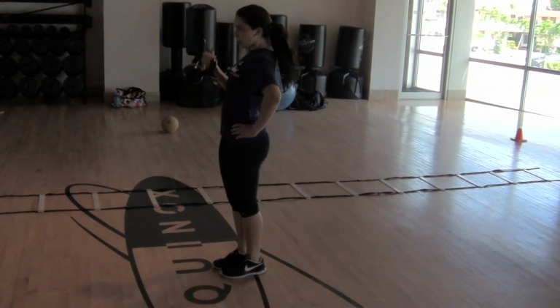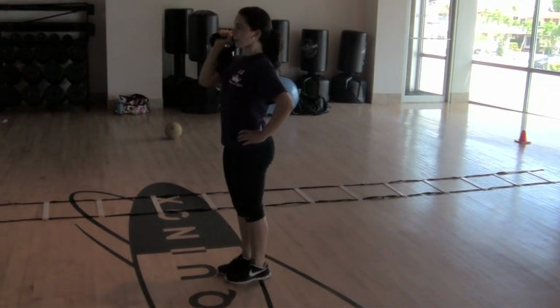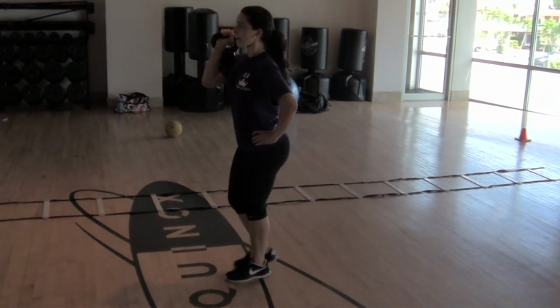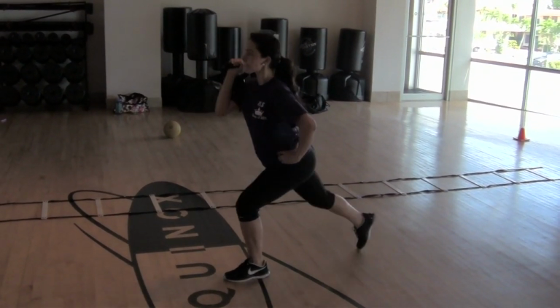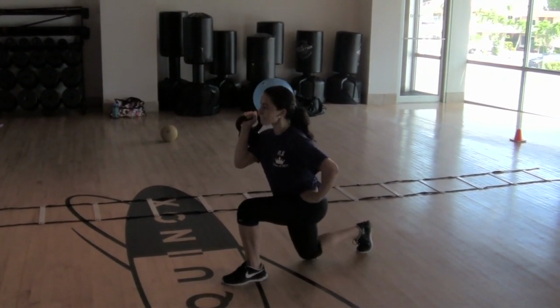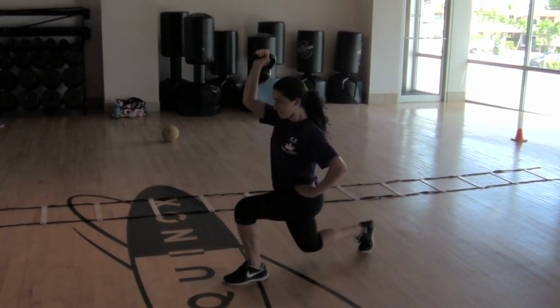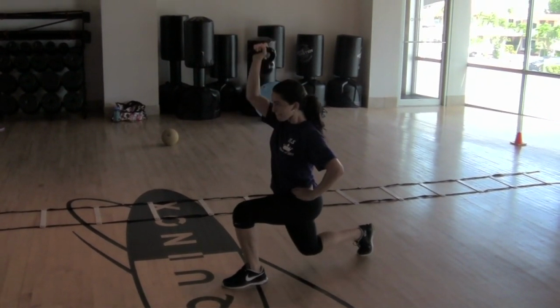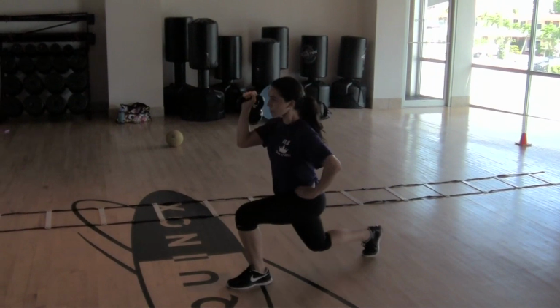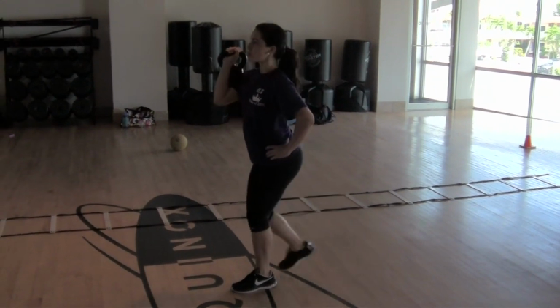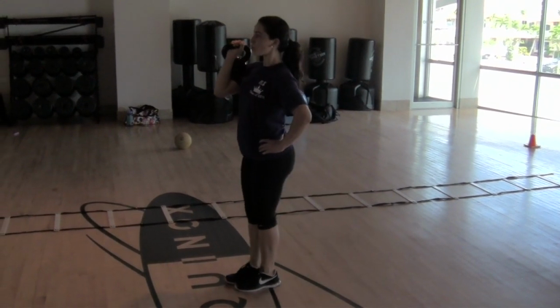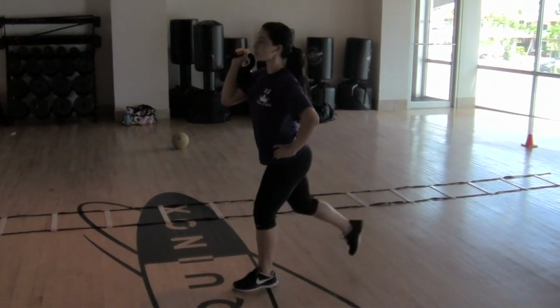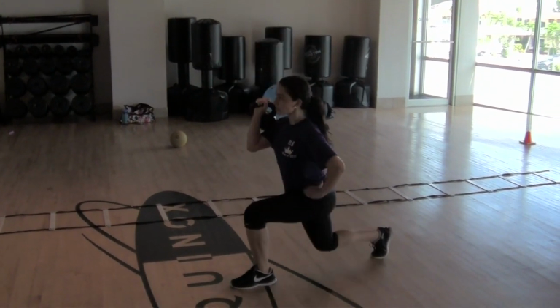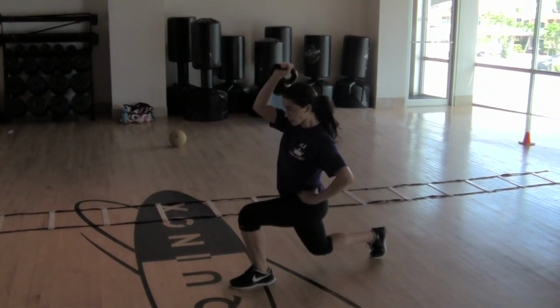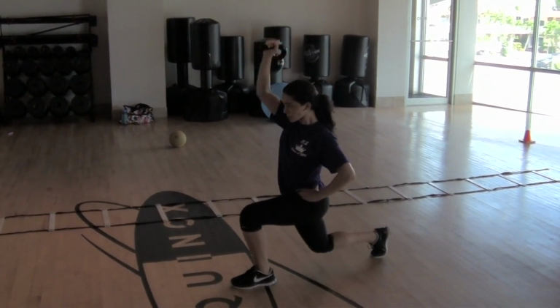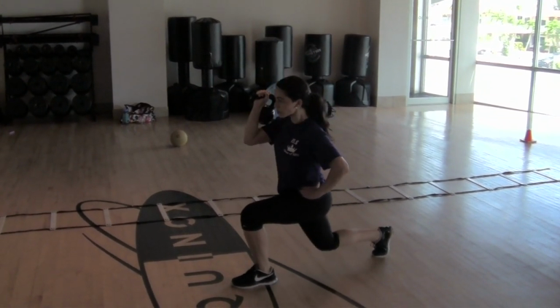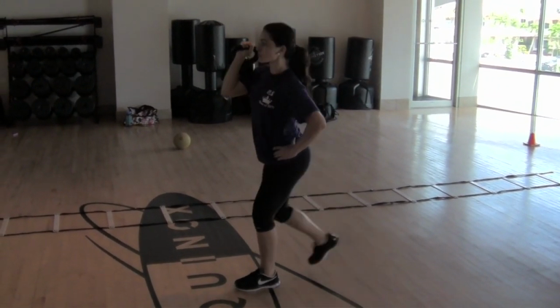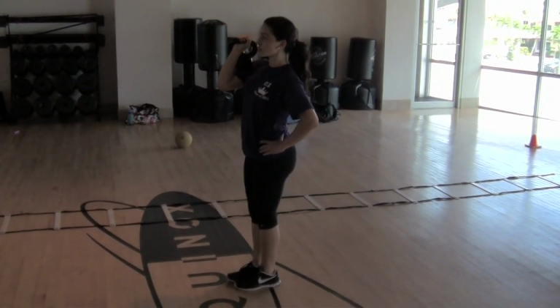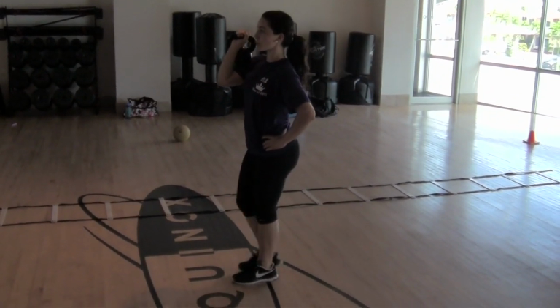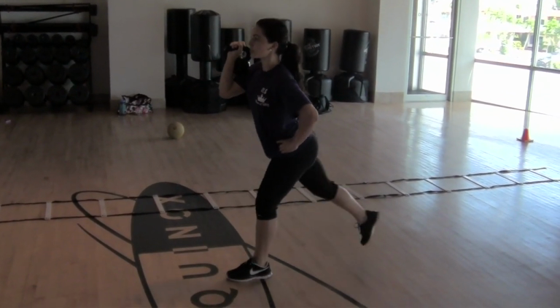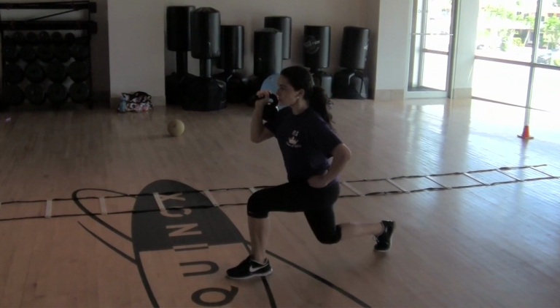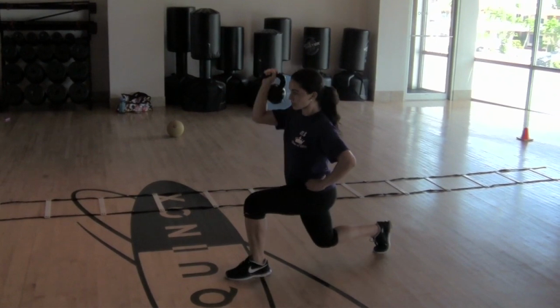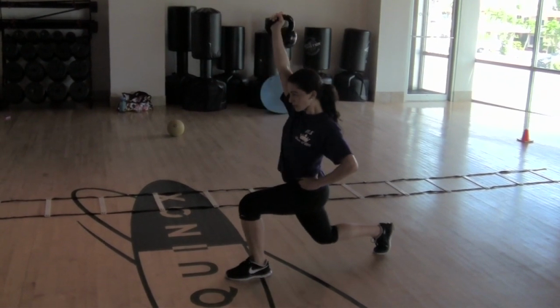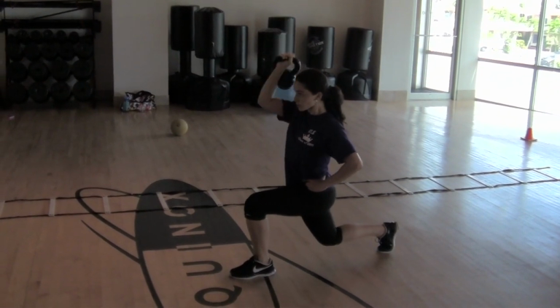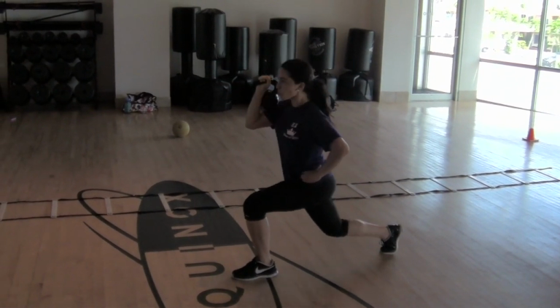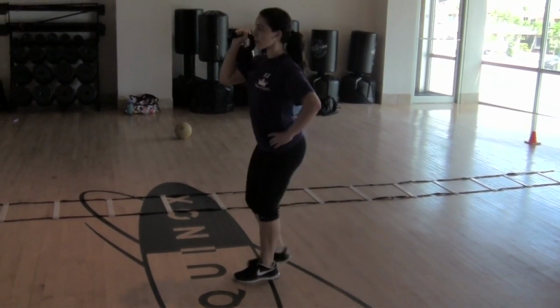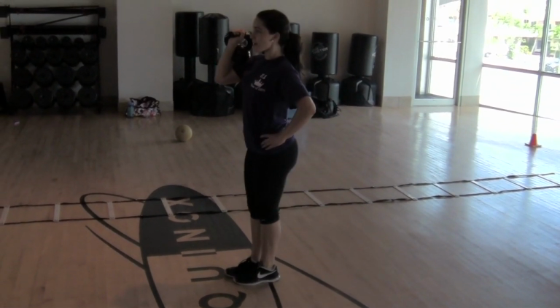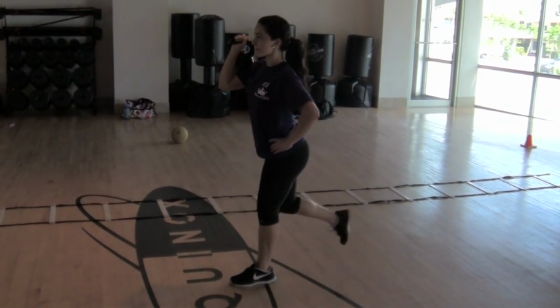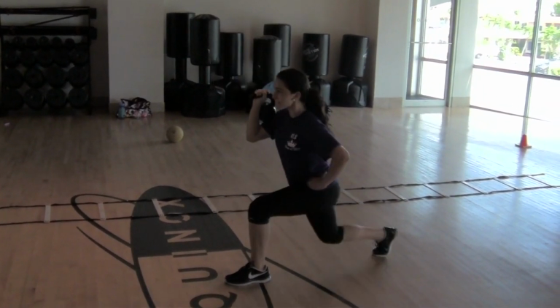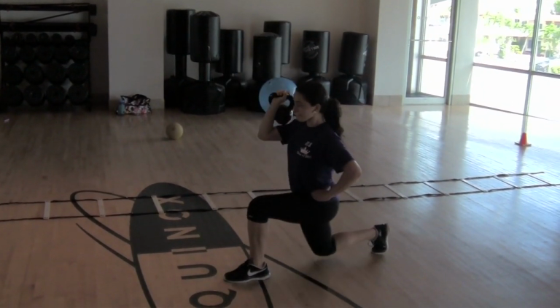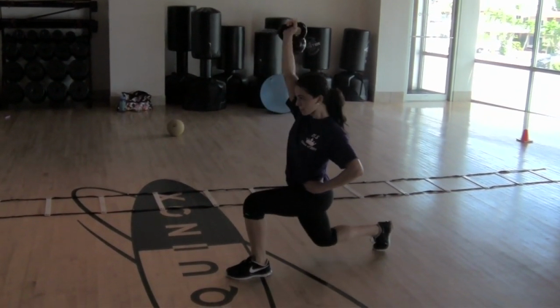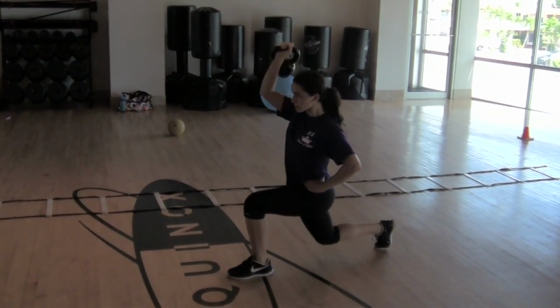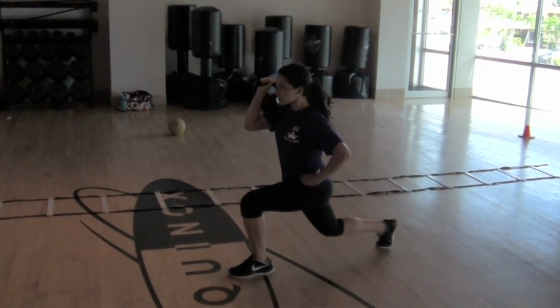You don't have to bring it down every time, just keep going. Two. Good. Three. Take your time, you're doing great. Four. Five. Good.